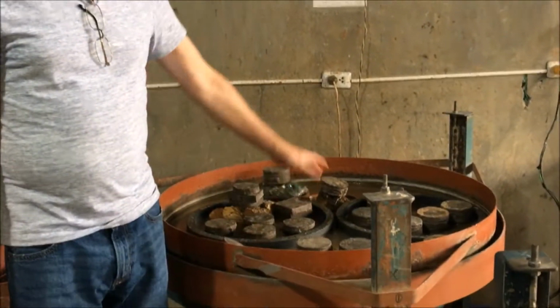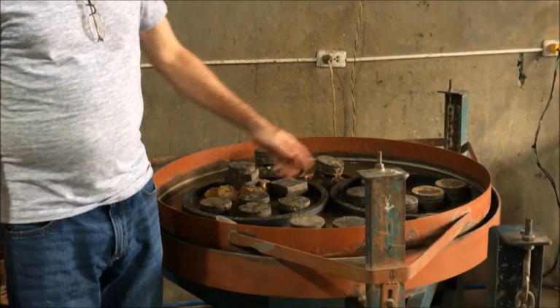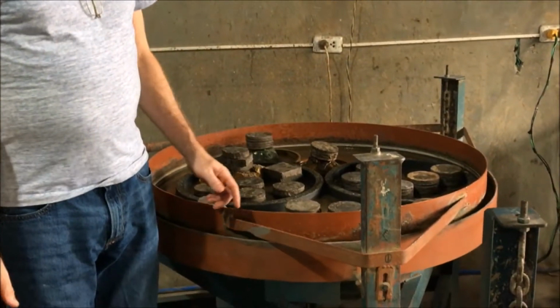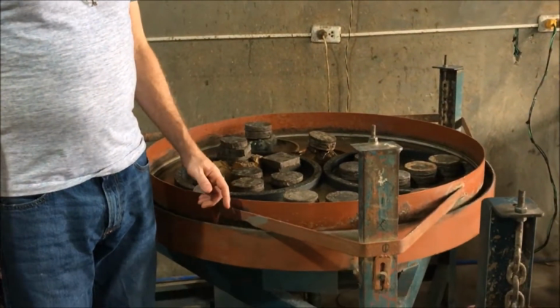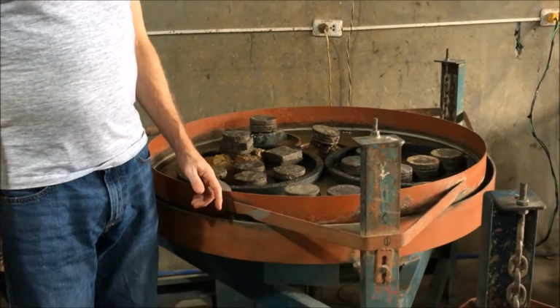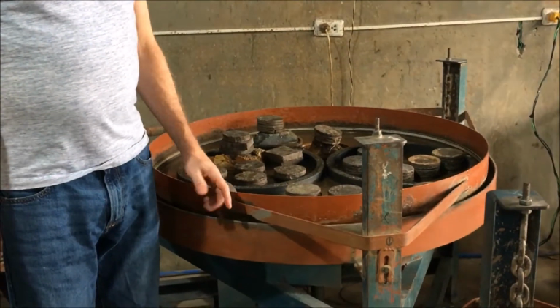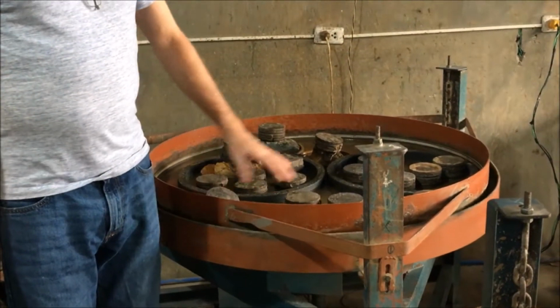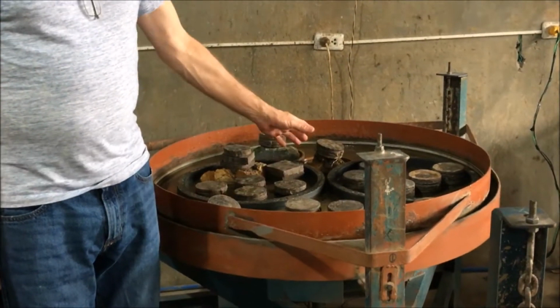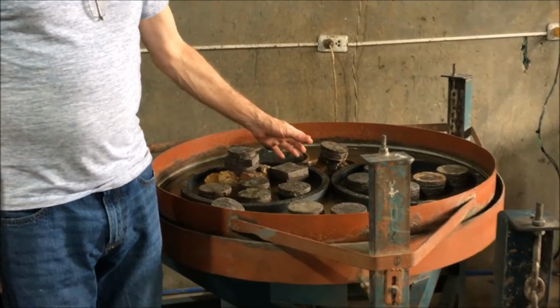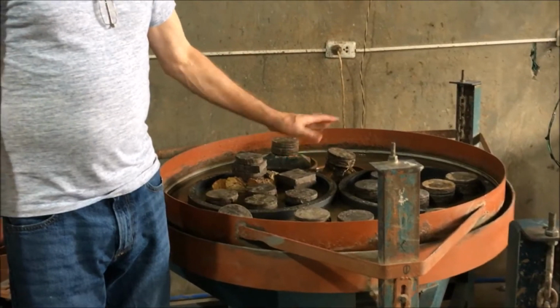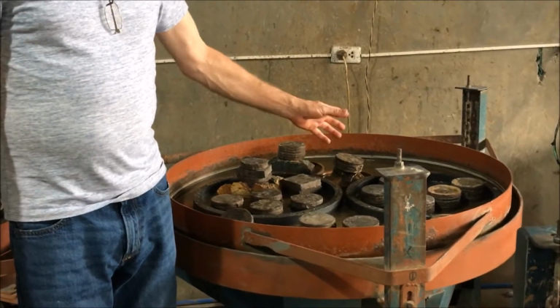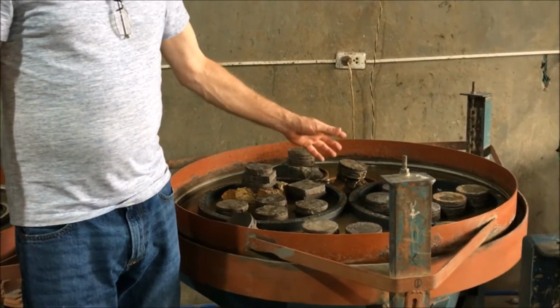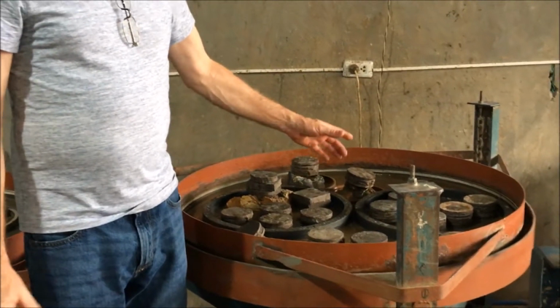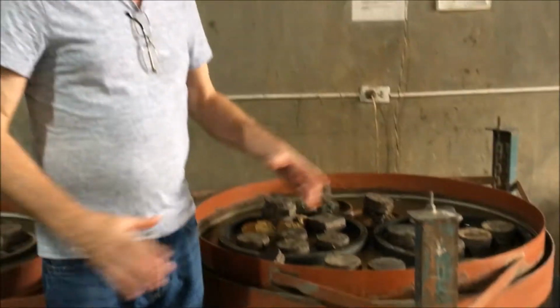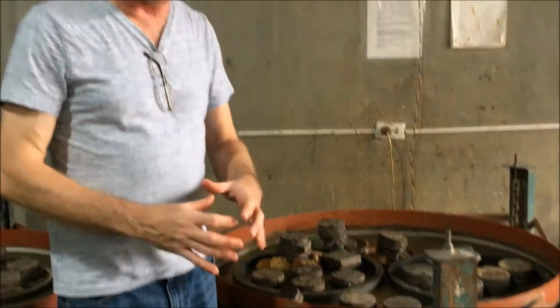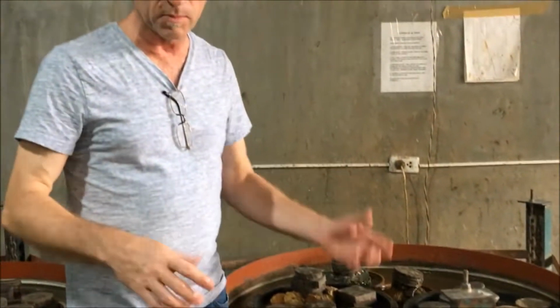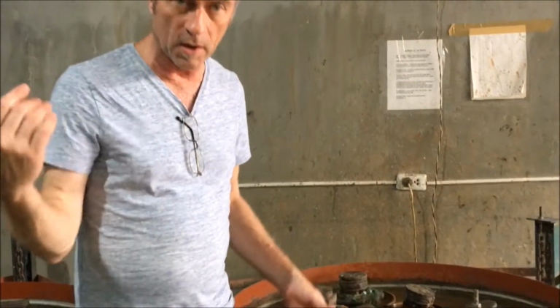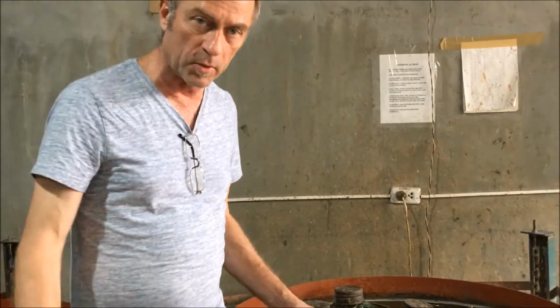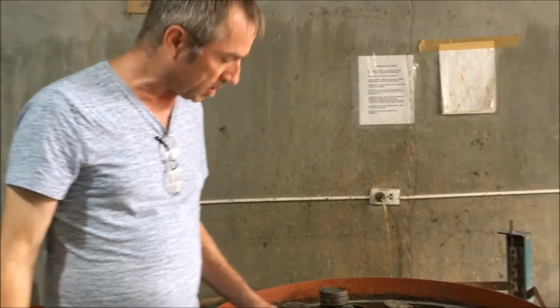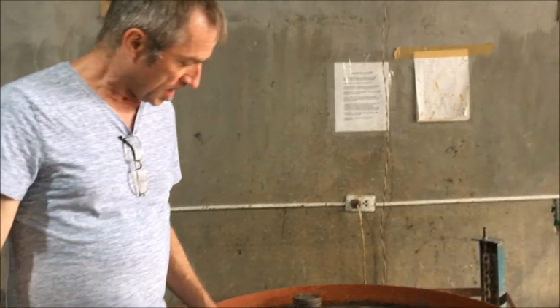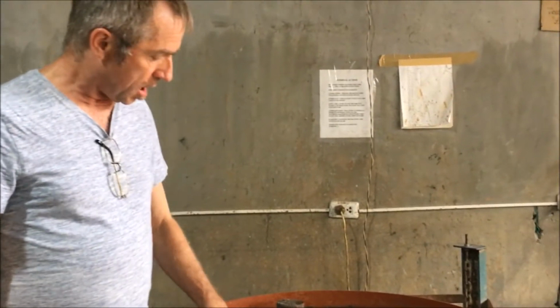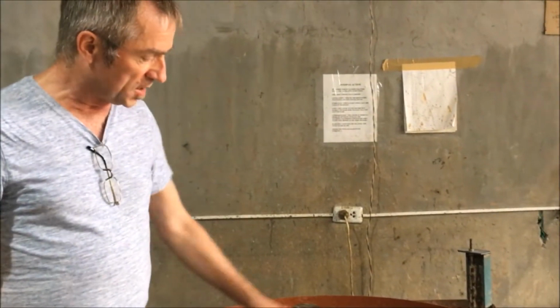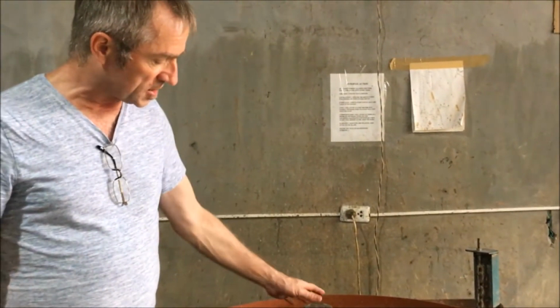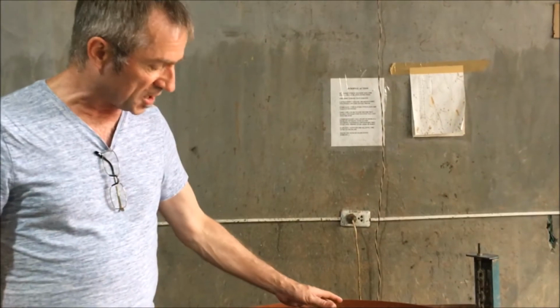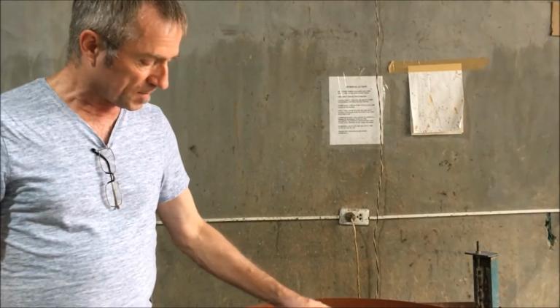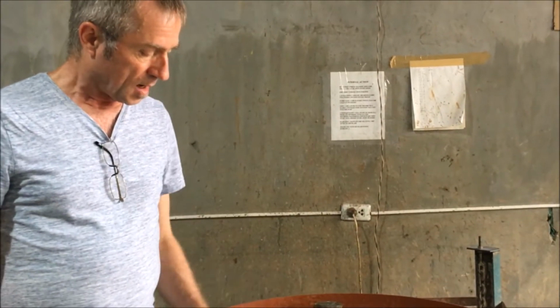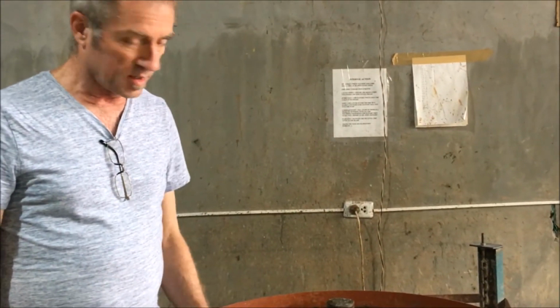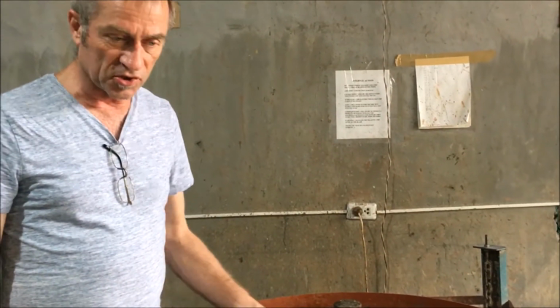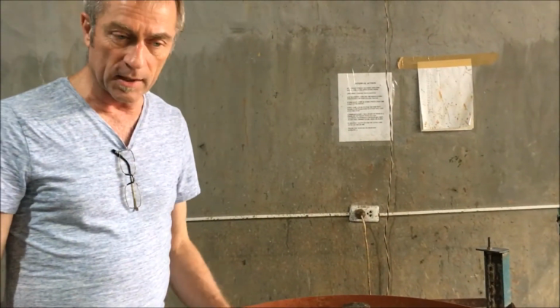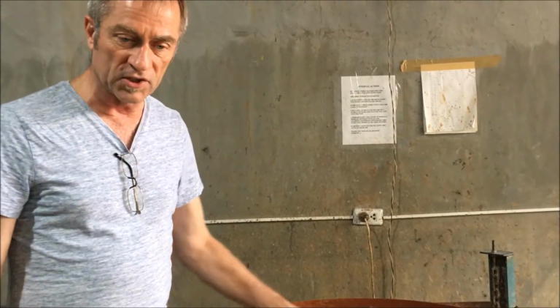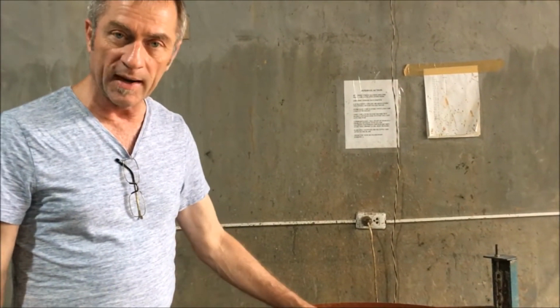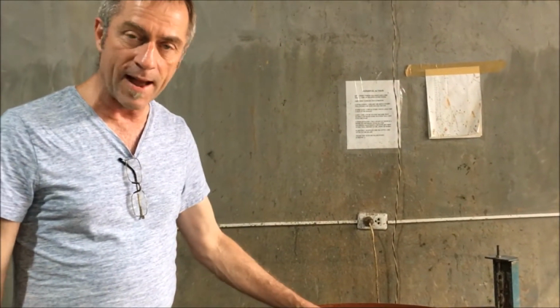It's a lap — basically a standard reciprocating lap. All the big slabs and small slabs that we're doing, unless they're really small and go into the four-wheel, we do on this machine.